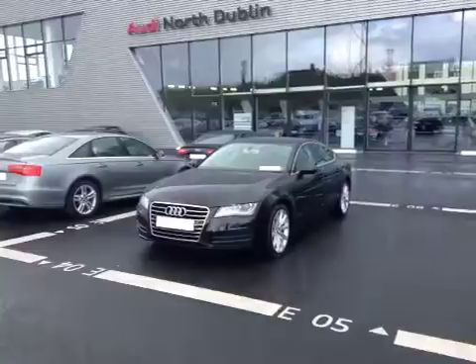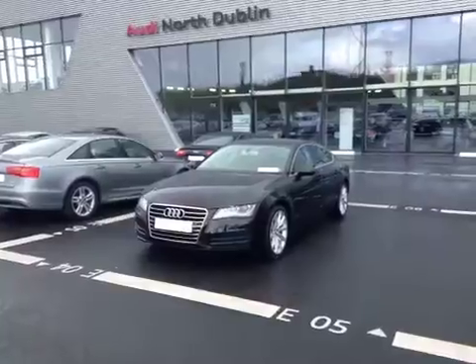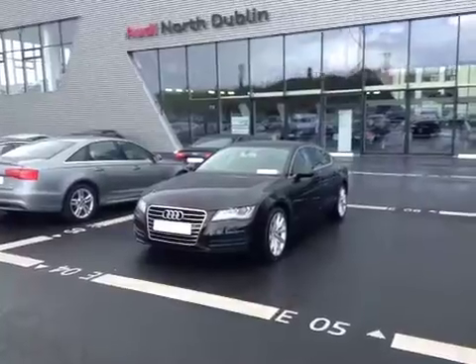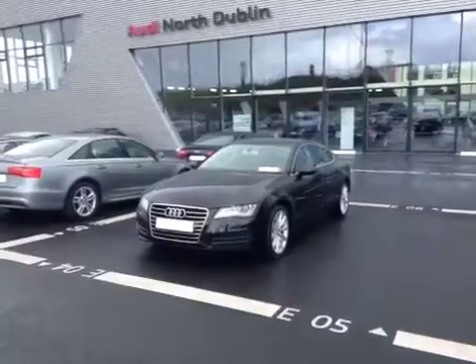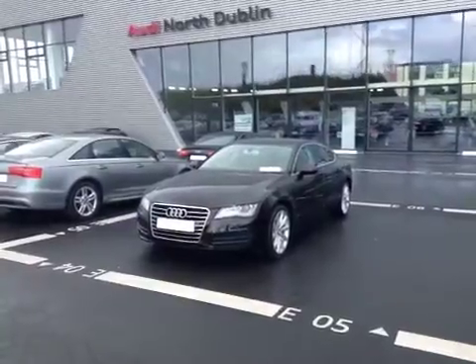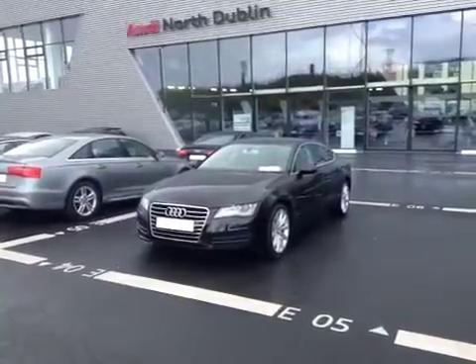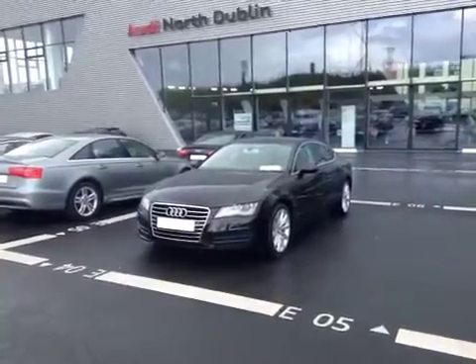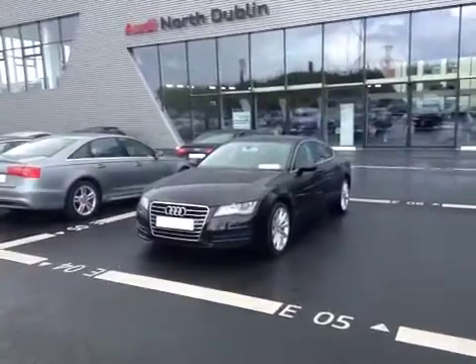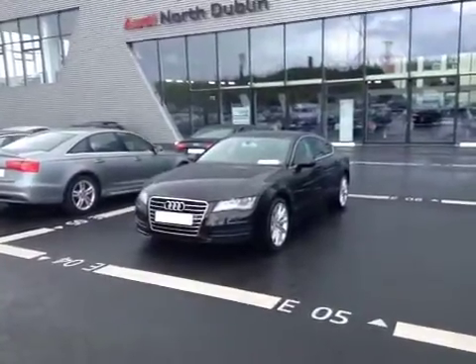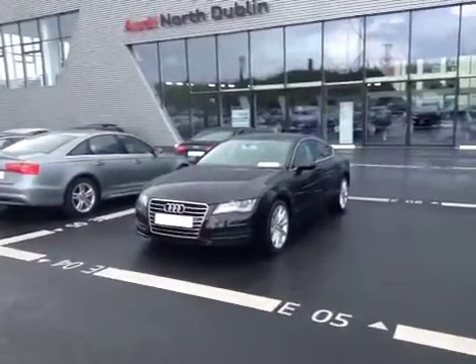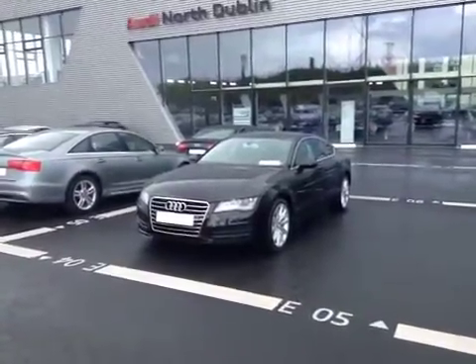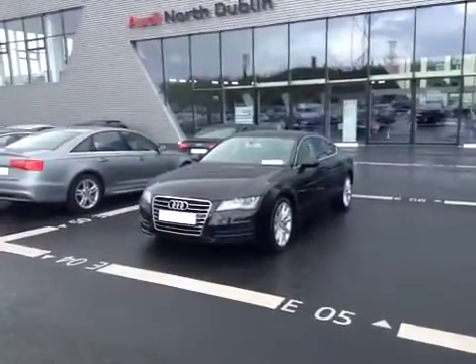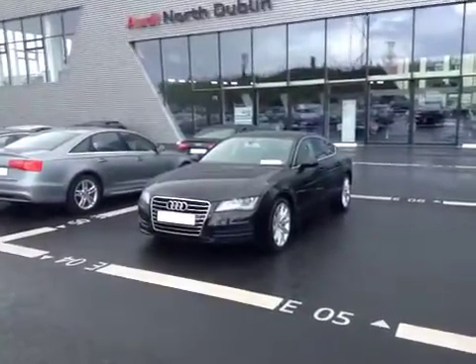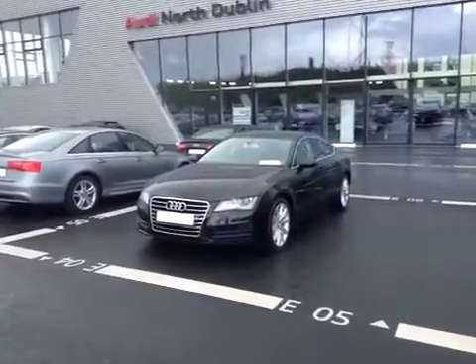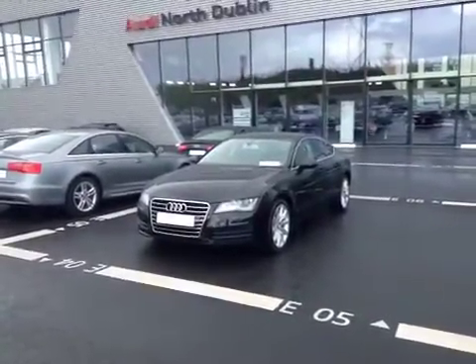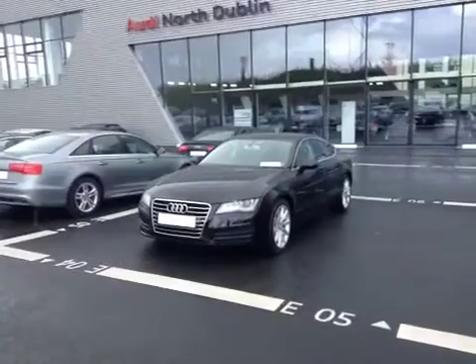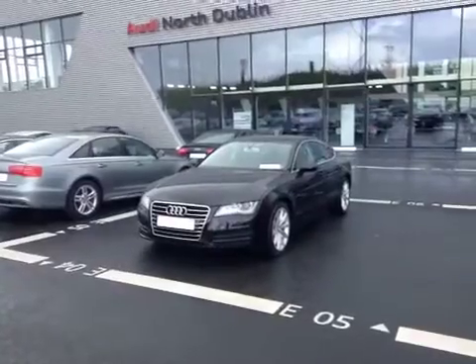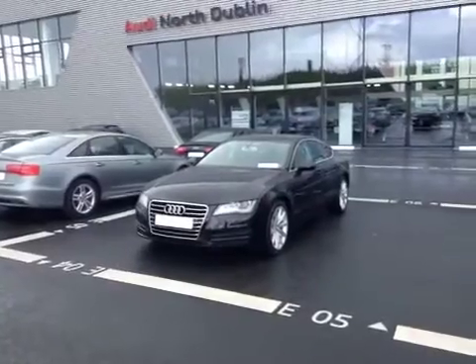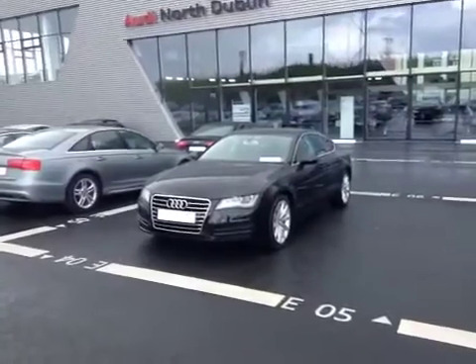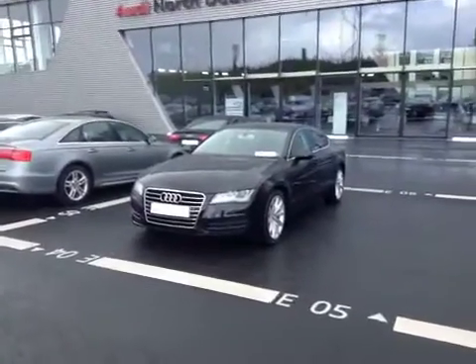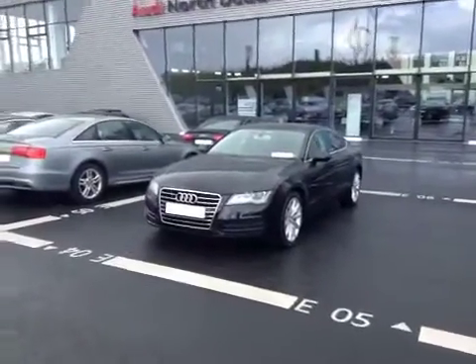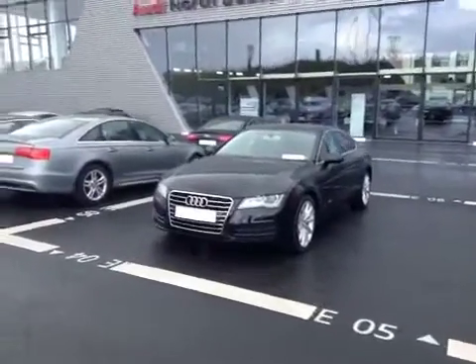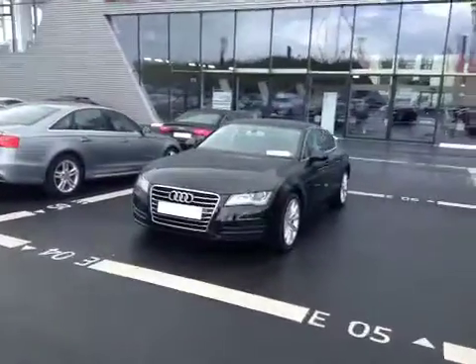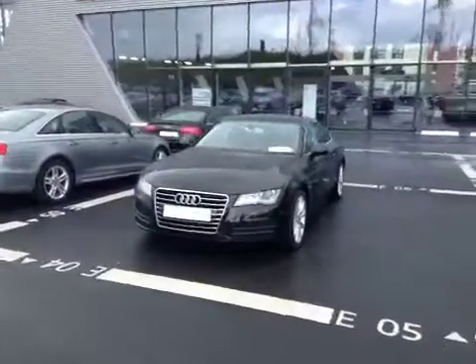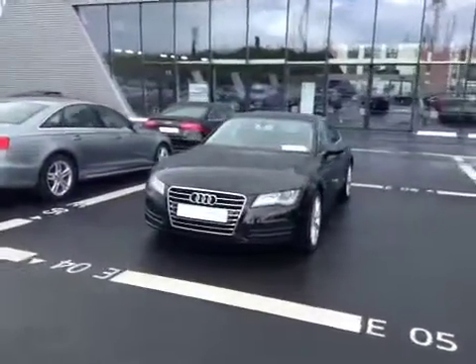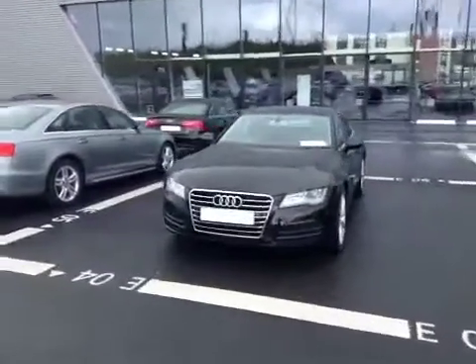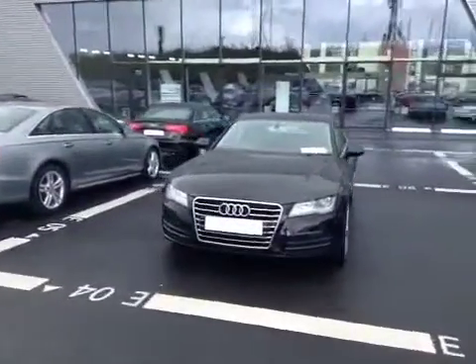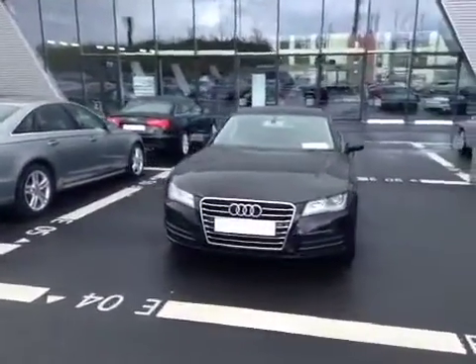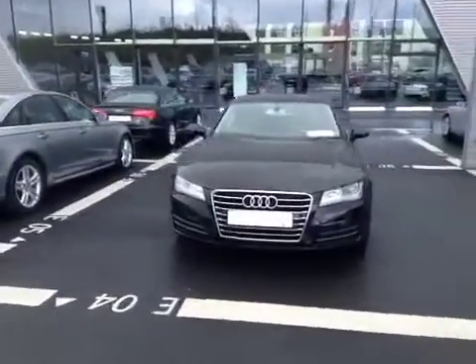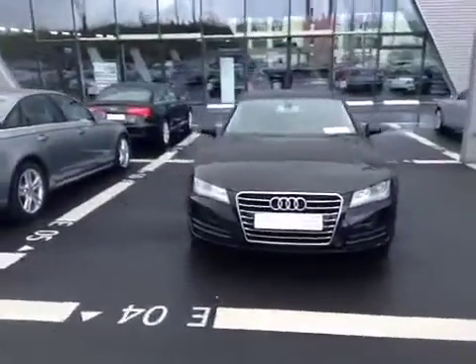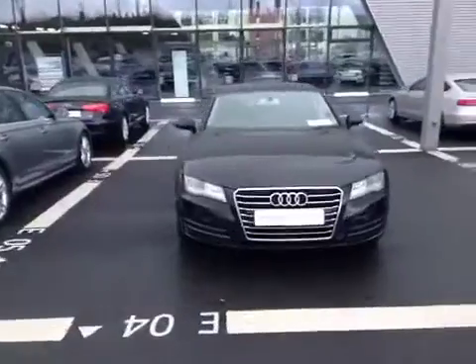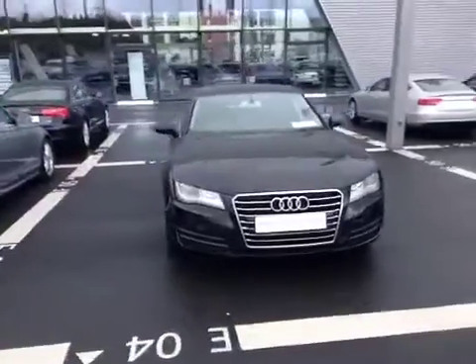Welcome to Audi North Dublin's Used Cars Online. Let's take a look at this 2011 Audi A7 3.0L TDI SE. This A7 is finished in brilliant black.